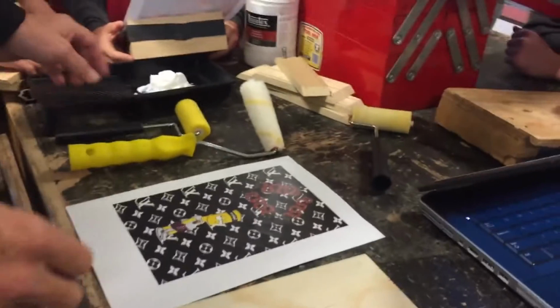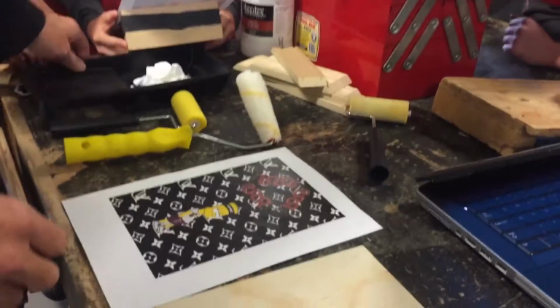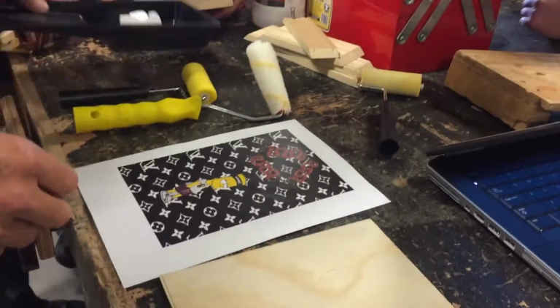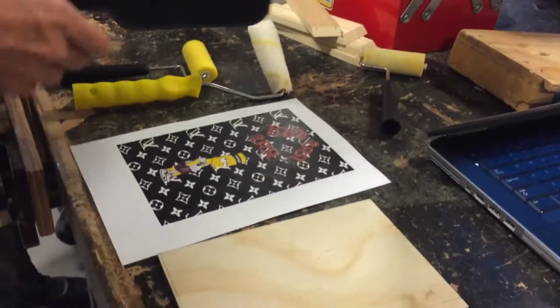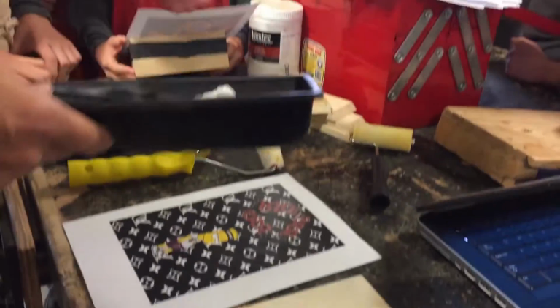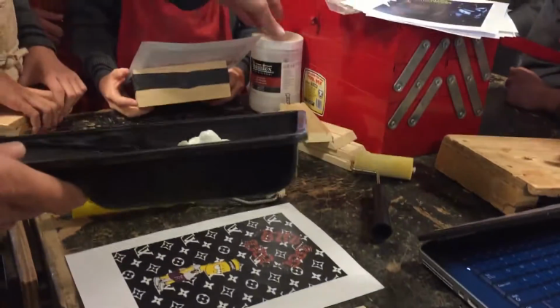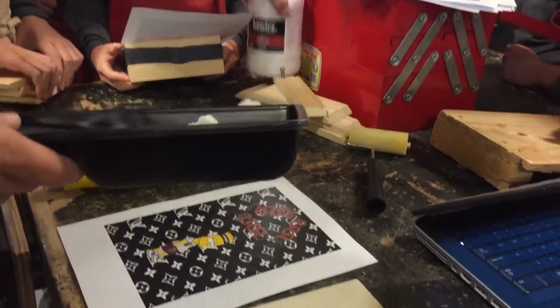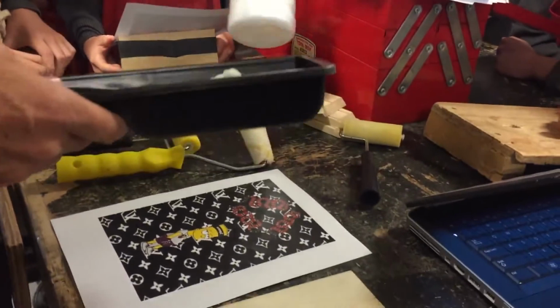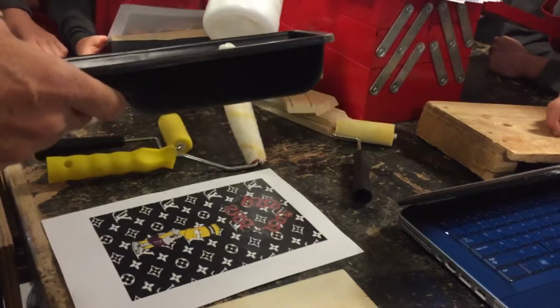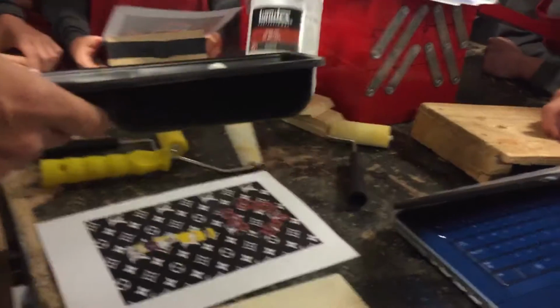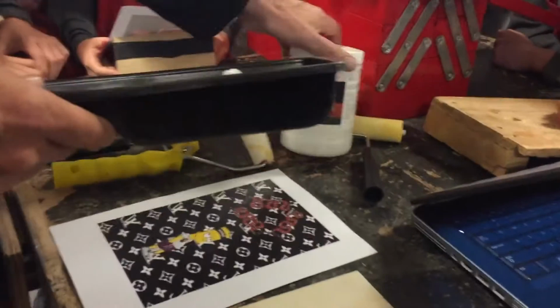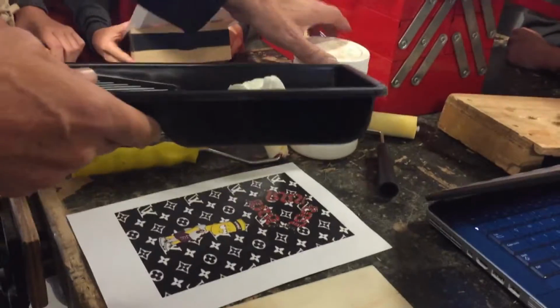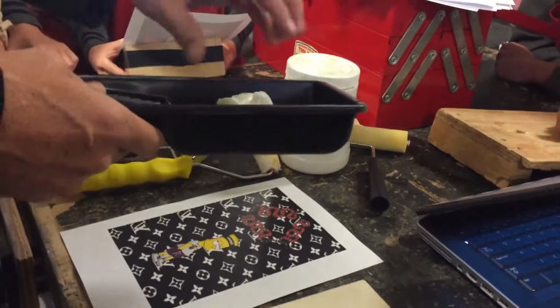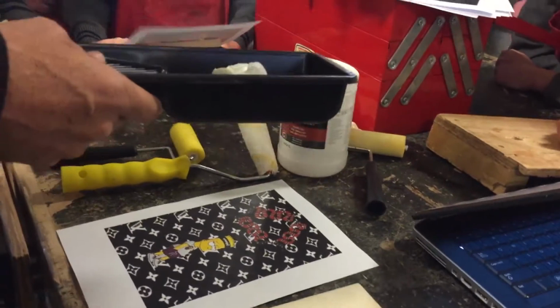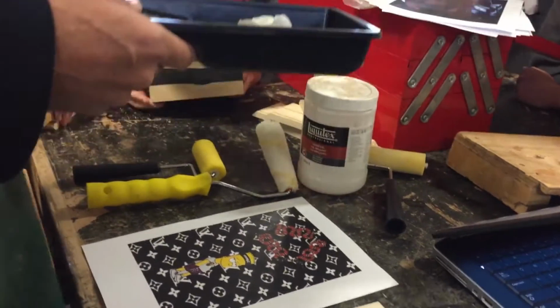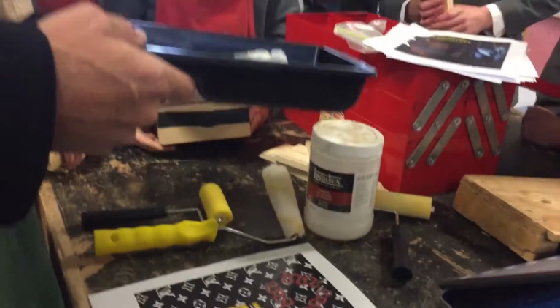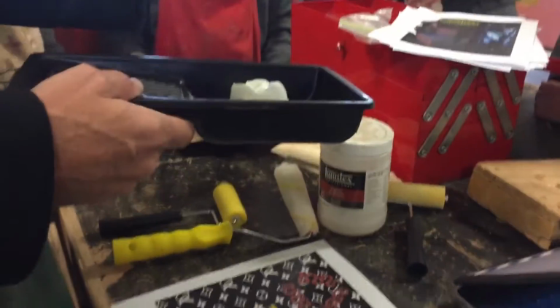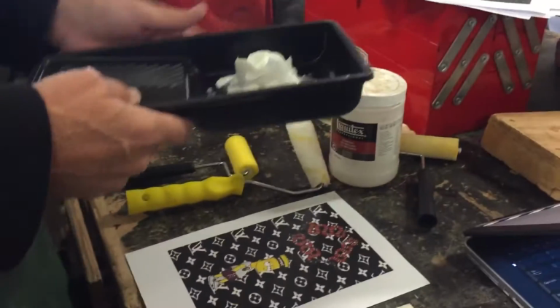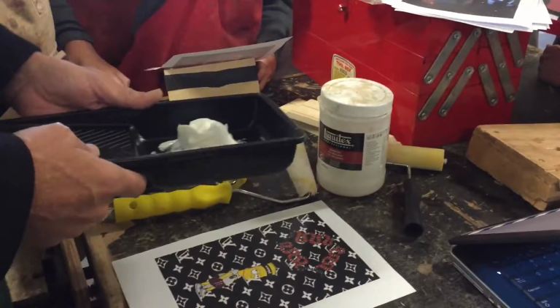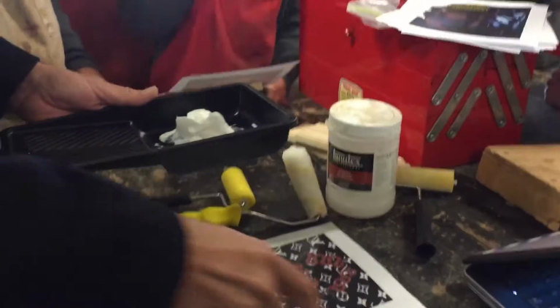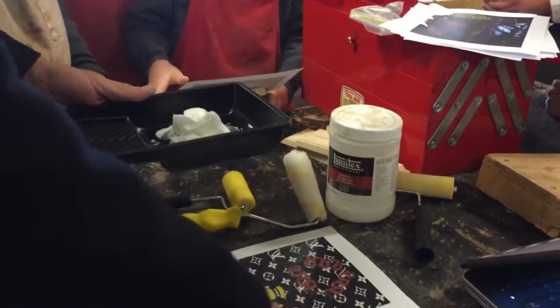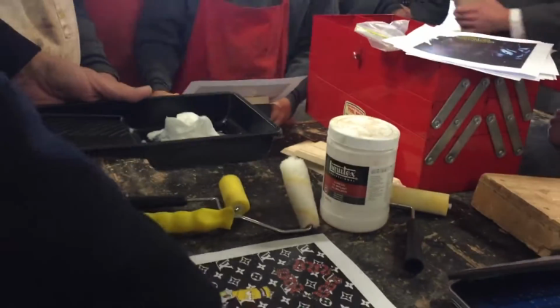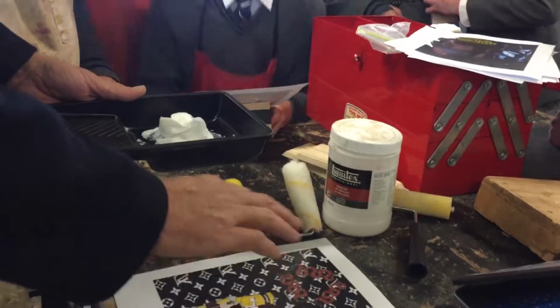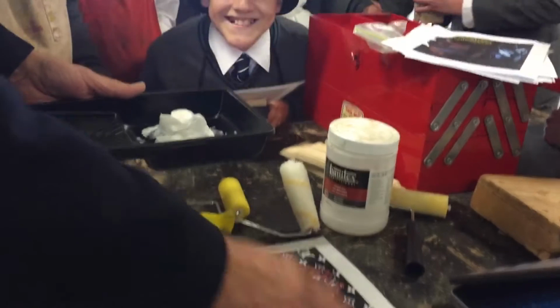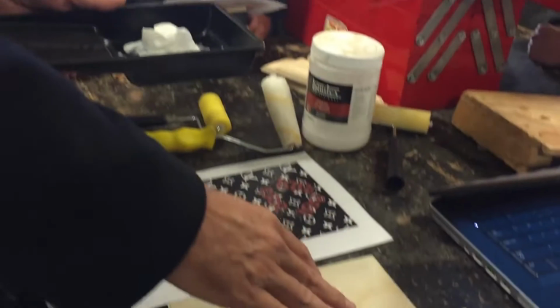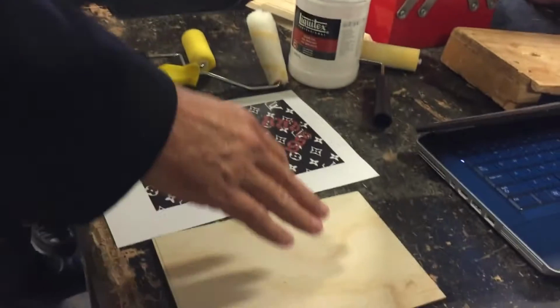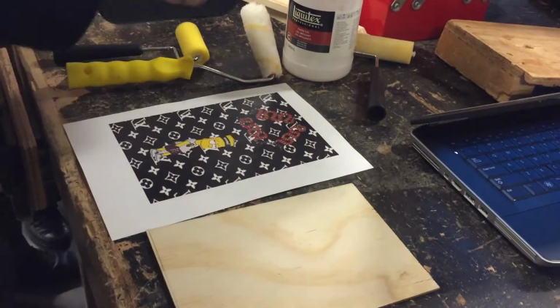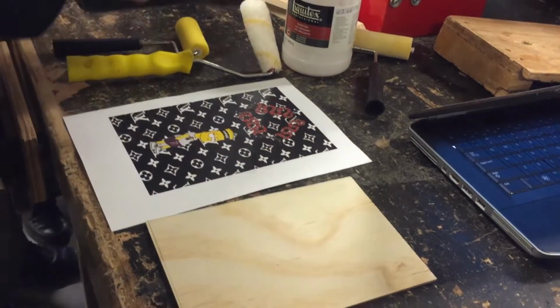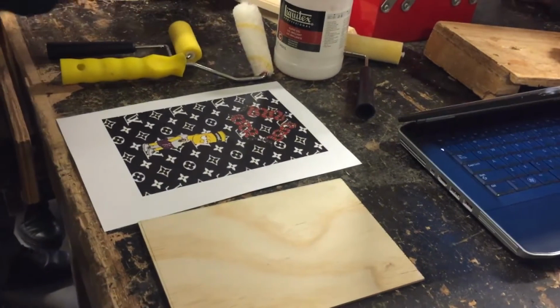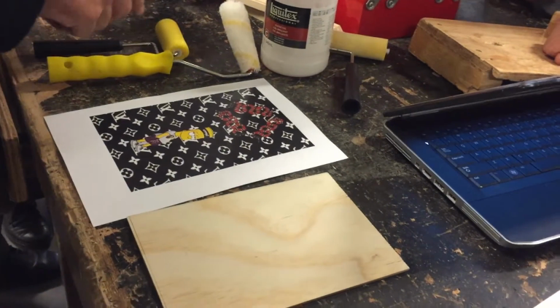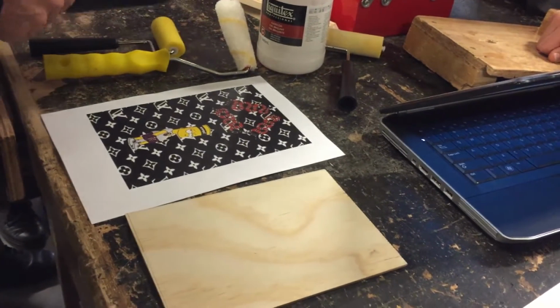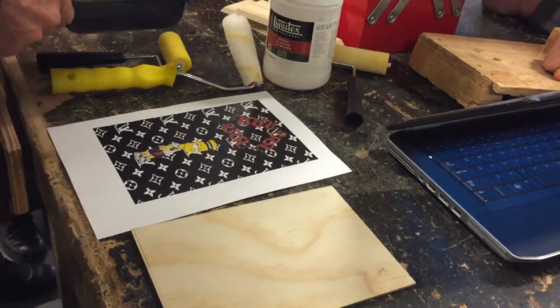So what we've got to do, we're going to use this gel medium. It's like a gel — basically it's a real thick sort of paint. We're going to paint it onto this, we're going to stick that onto there, and then we're going to use the two brushes to roll it out.